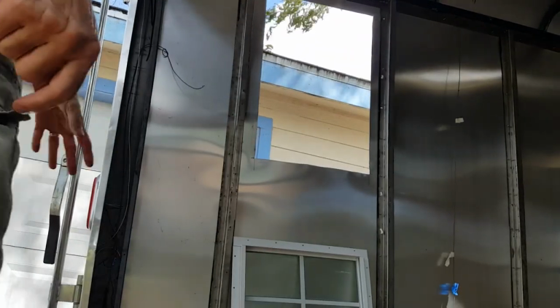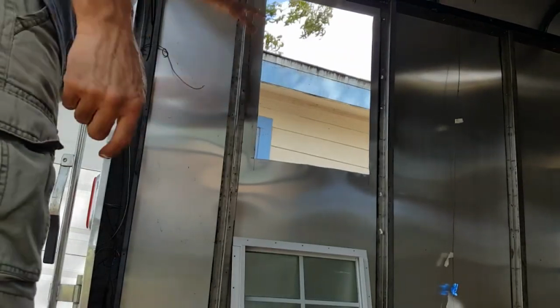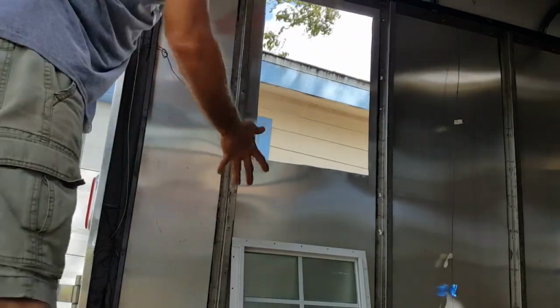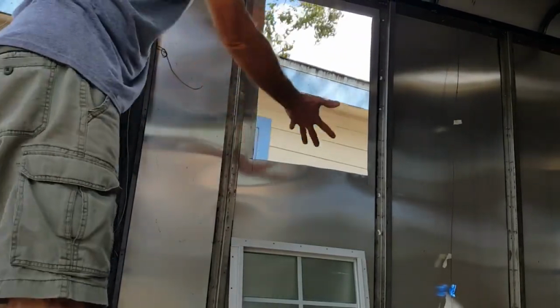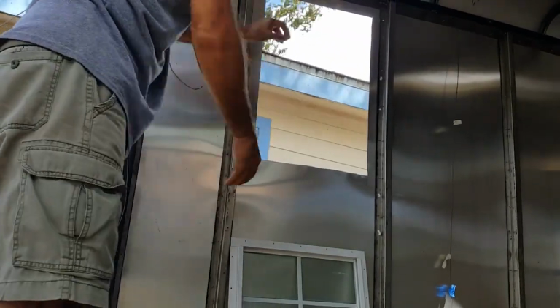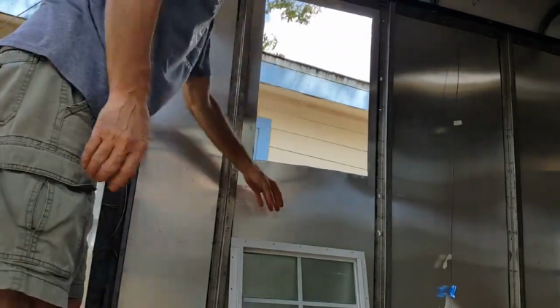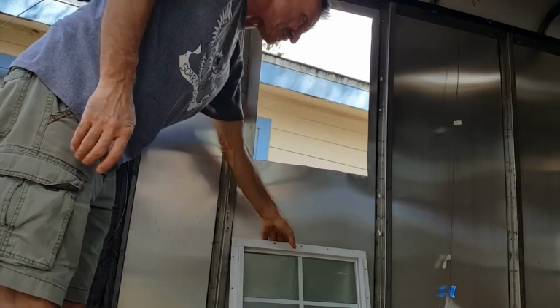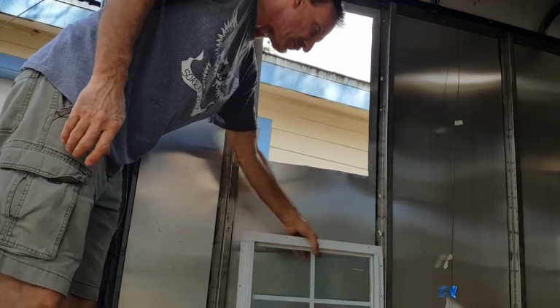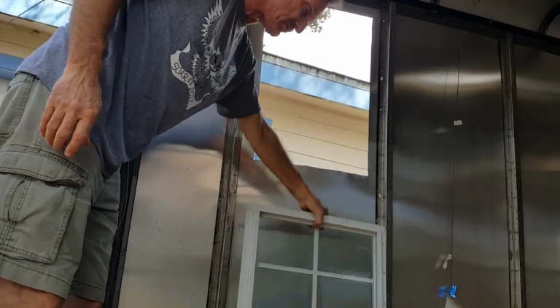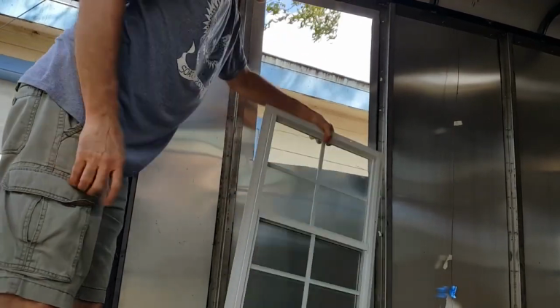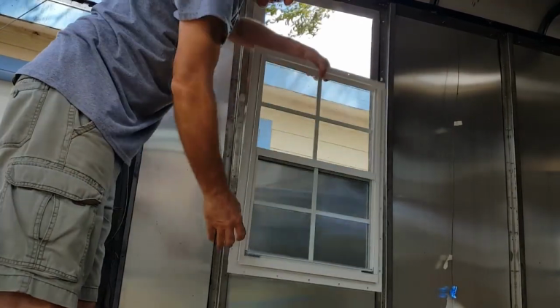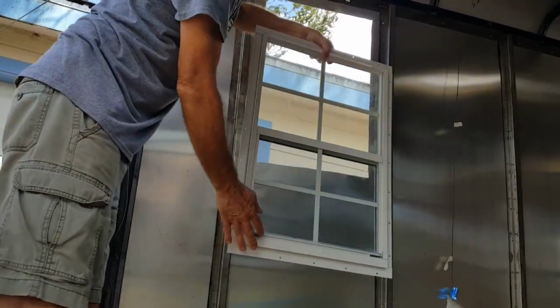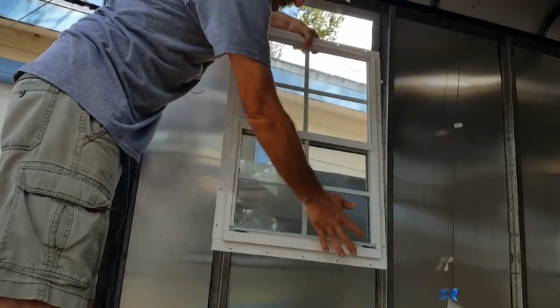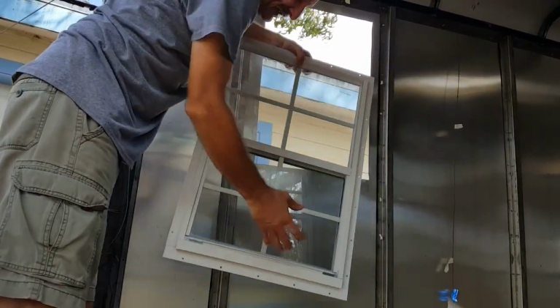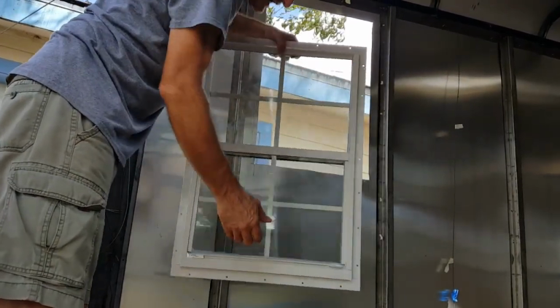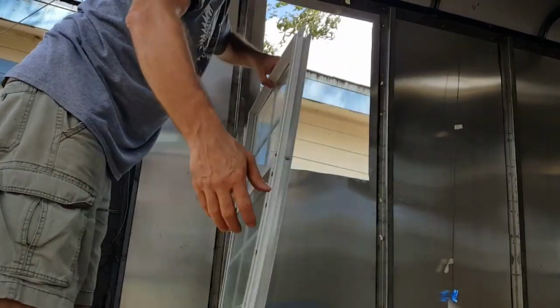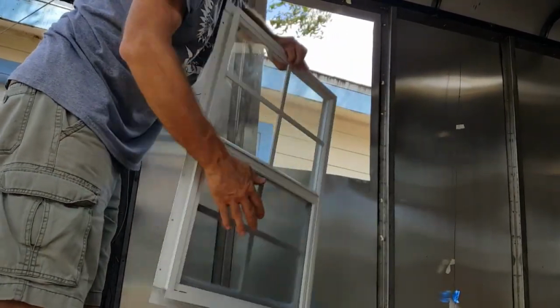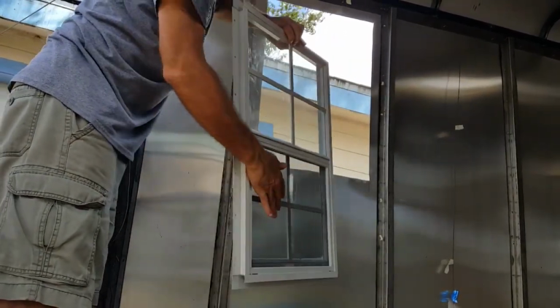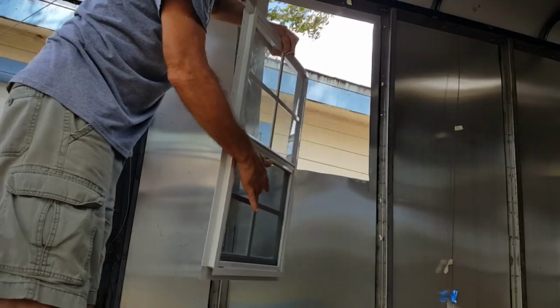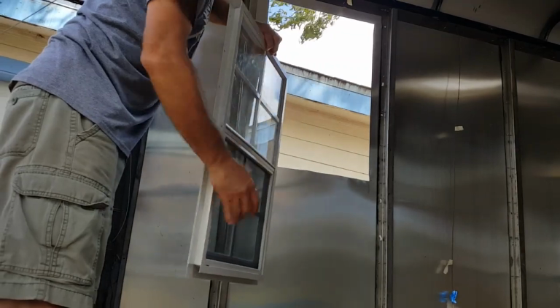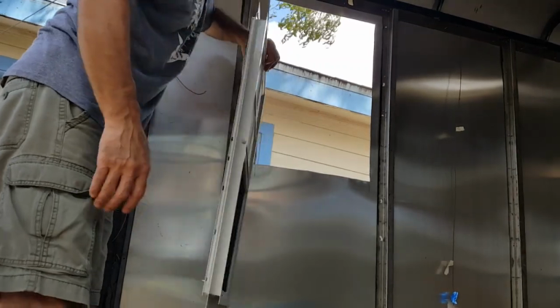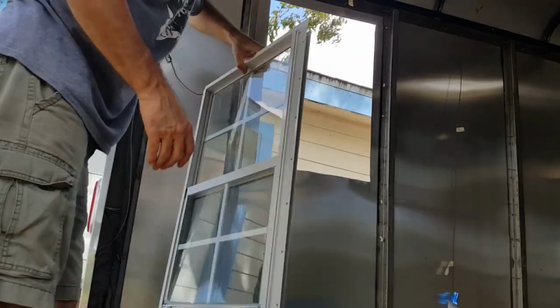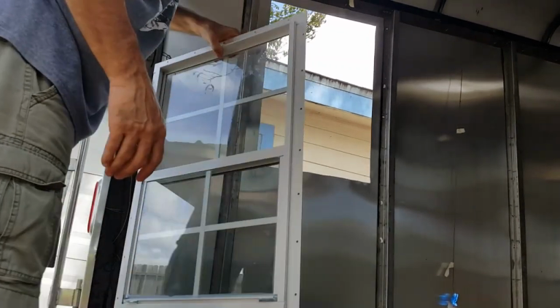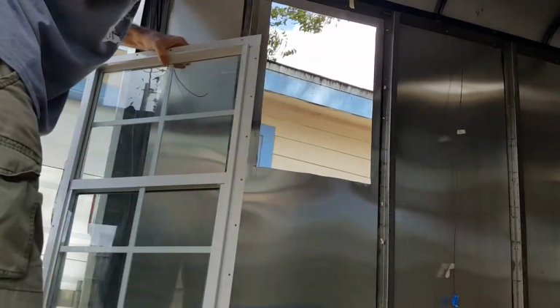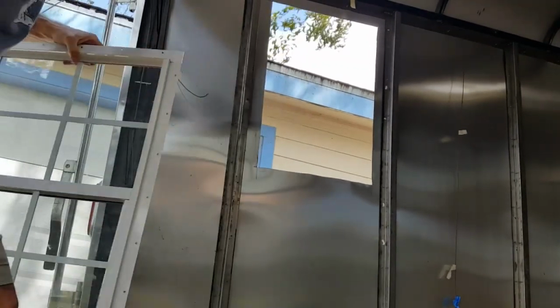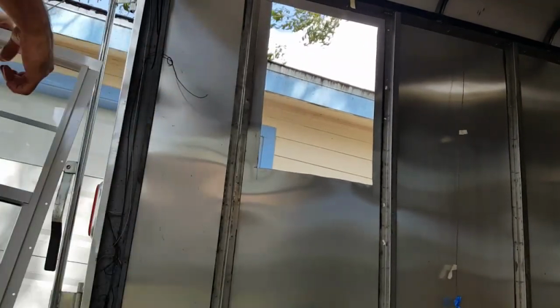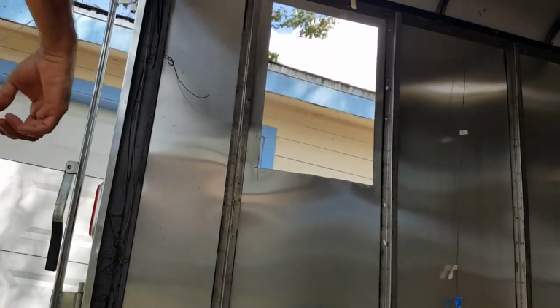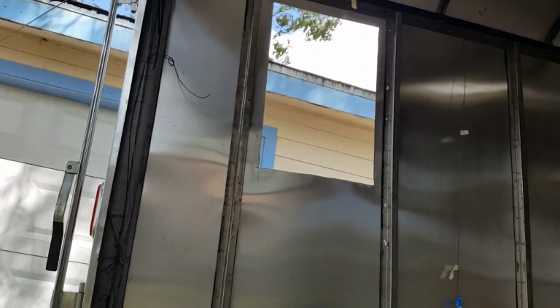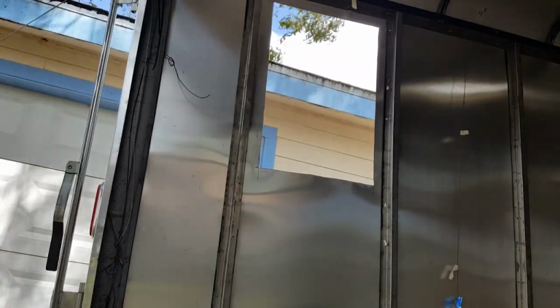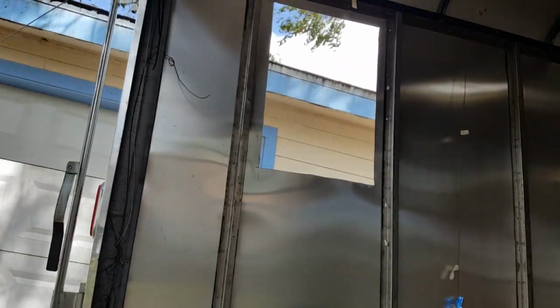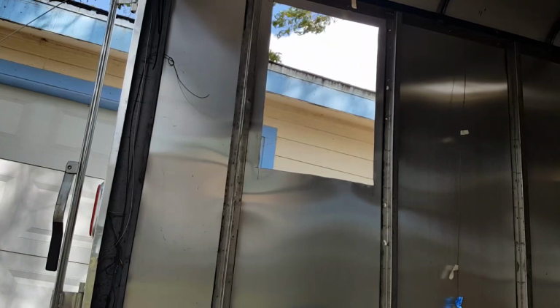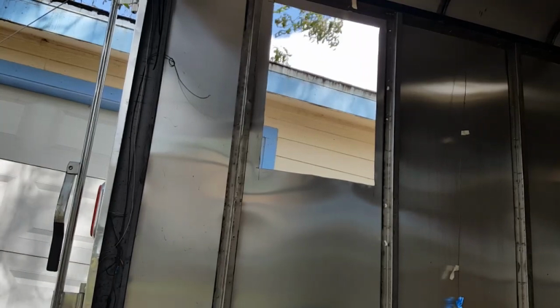Now I've got the hole cut and I'm going to test fit the window. It's got the latches on the inside and the screen is on the outside, so I'm going to go outside the trailer and test fit to see if the hole is accurate.